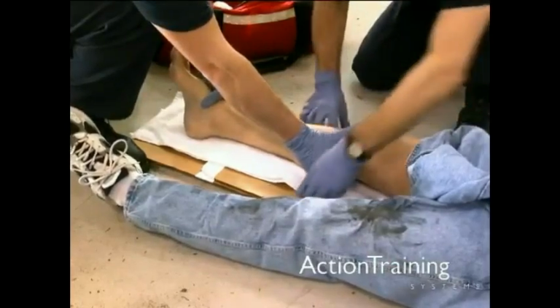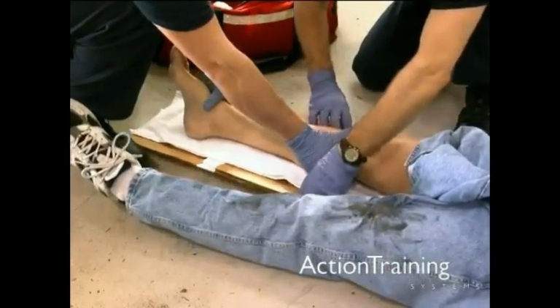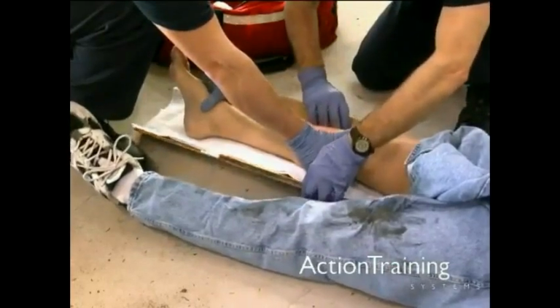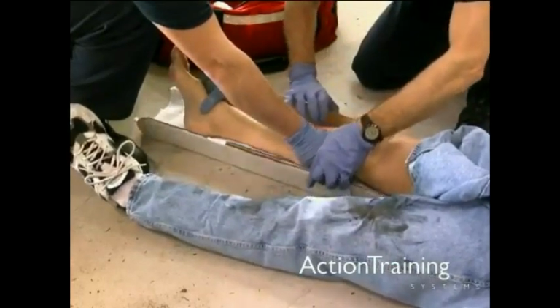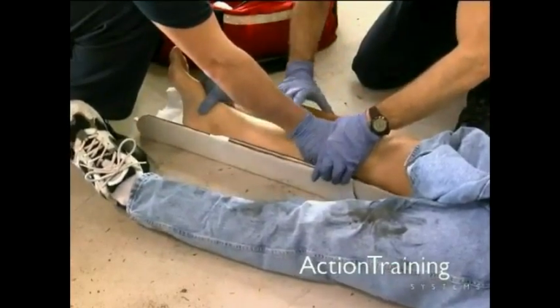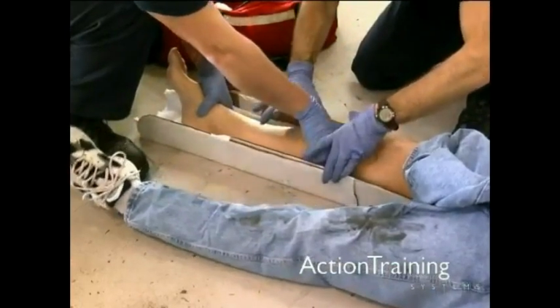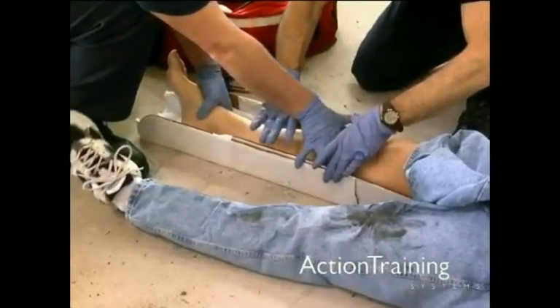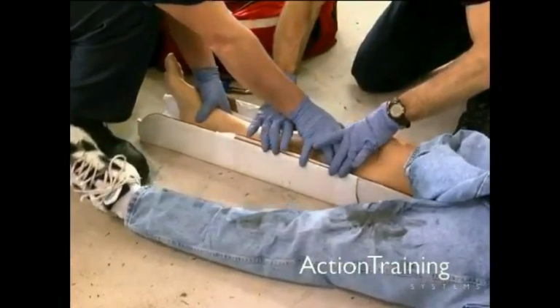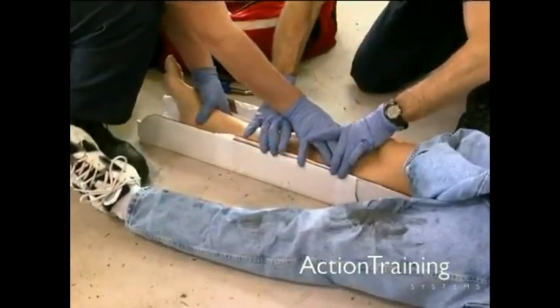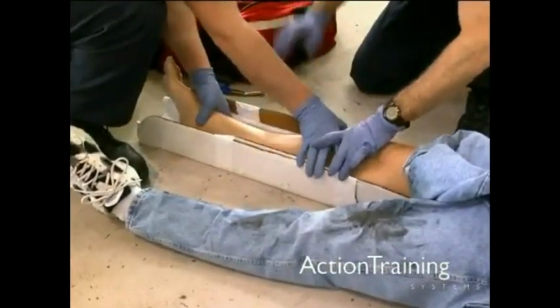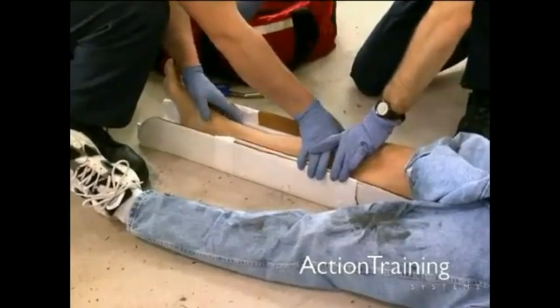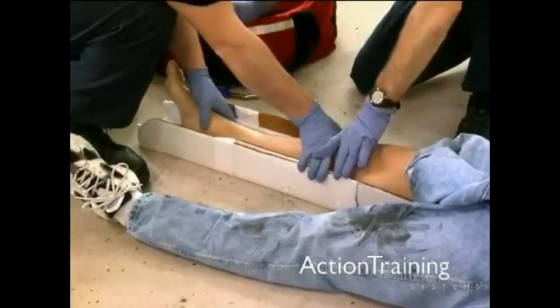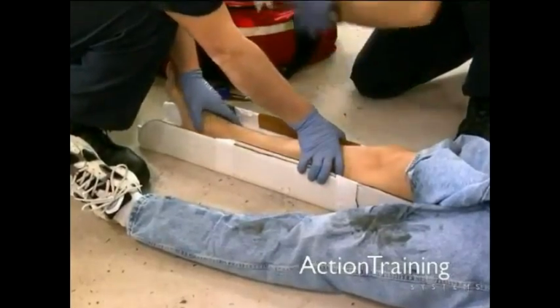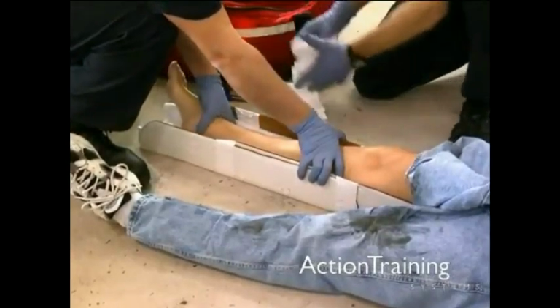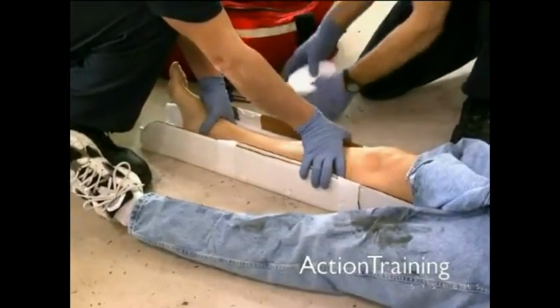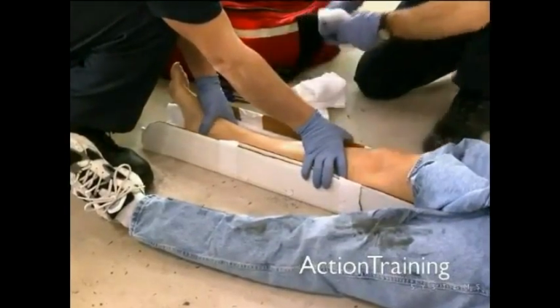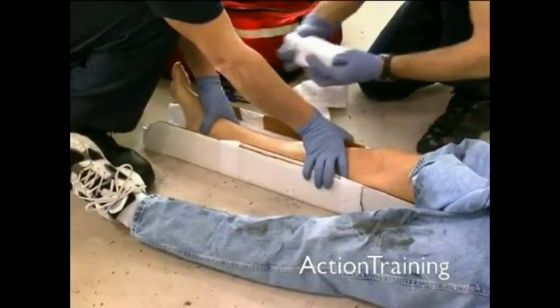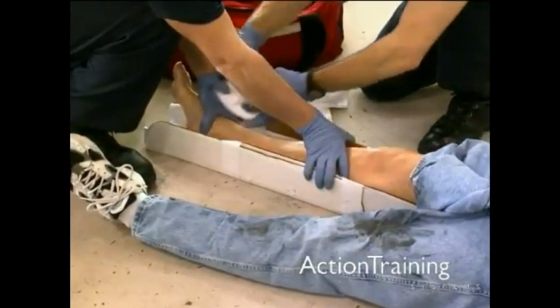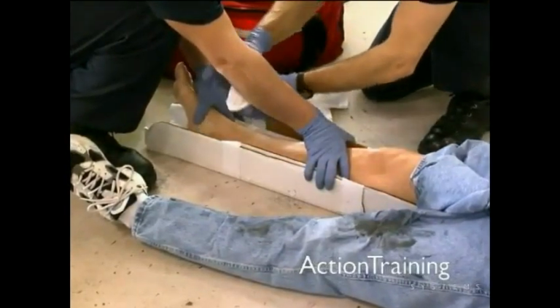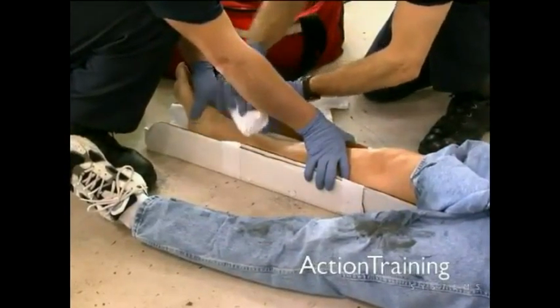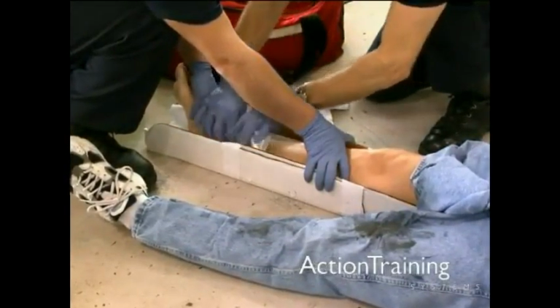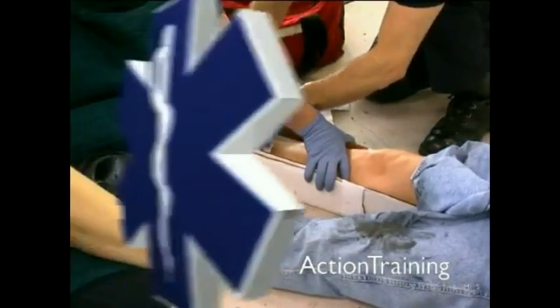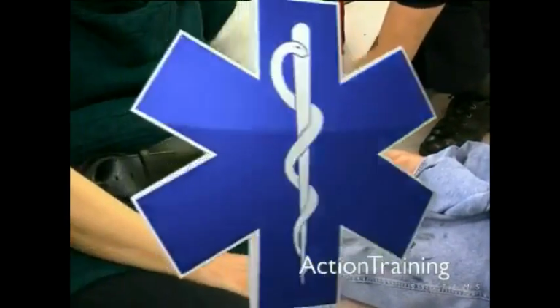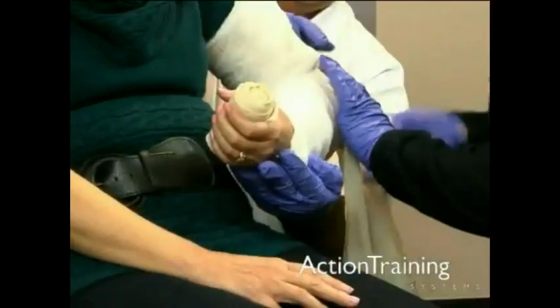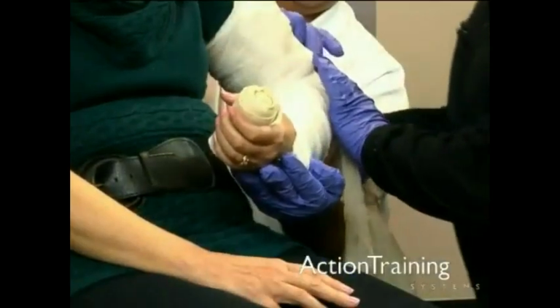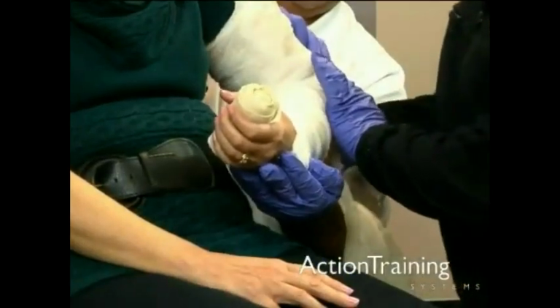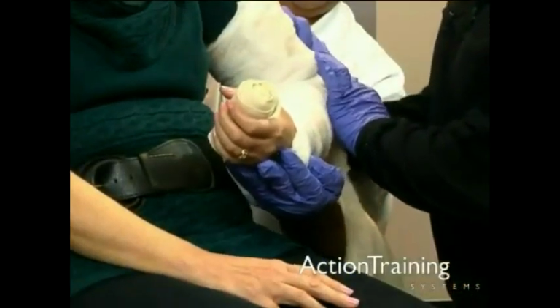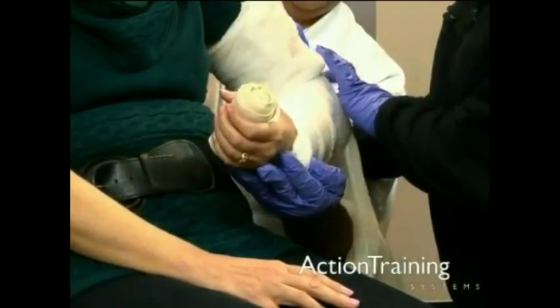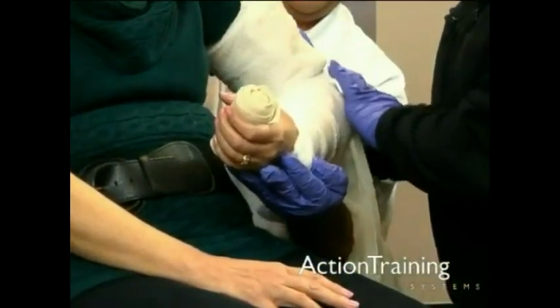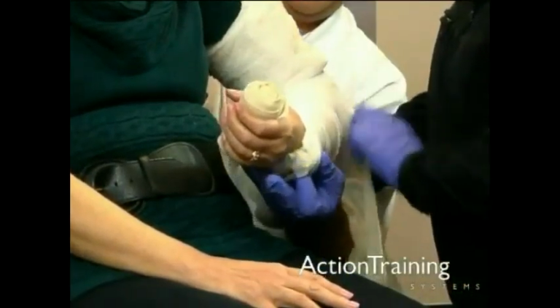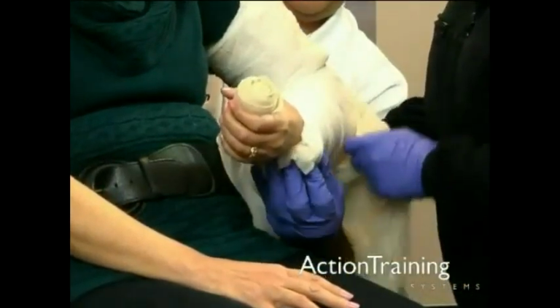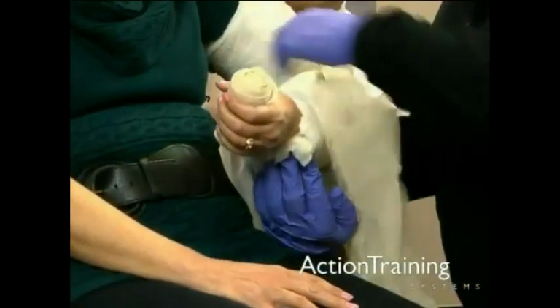Allow the patient's hand or foot to remain in a position of function or comfort. The position of function for the foot is as close to a 90-degree angle to the leg as possible. The position of function for the hand is with the fingers slightly curled.